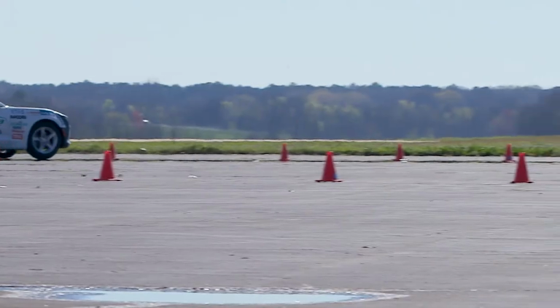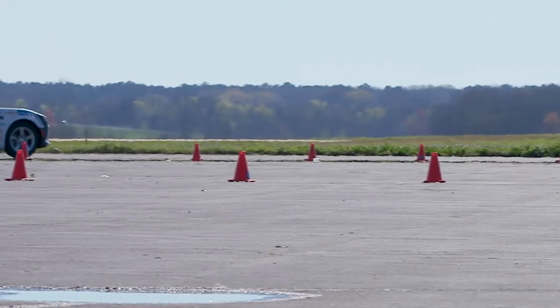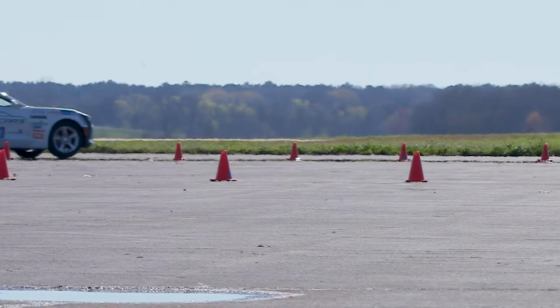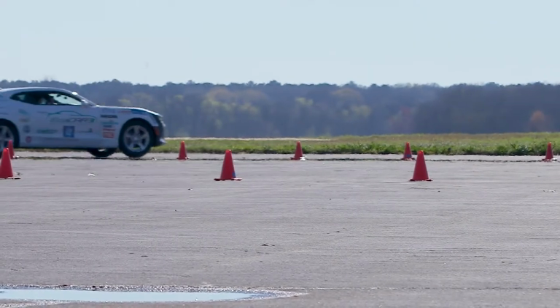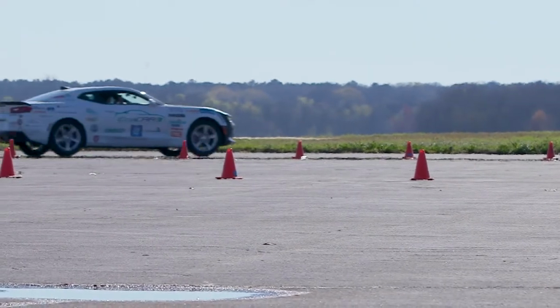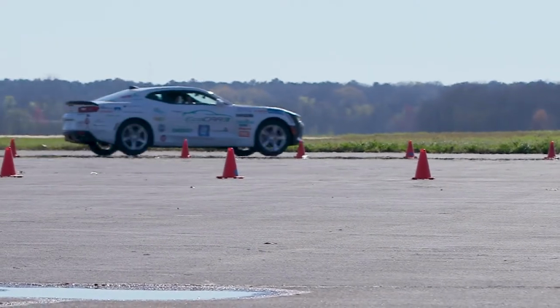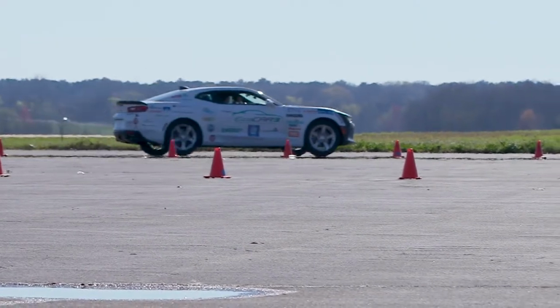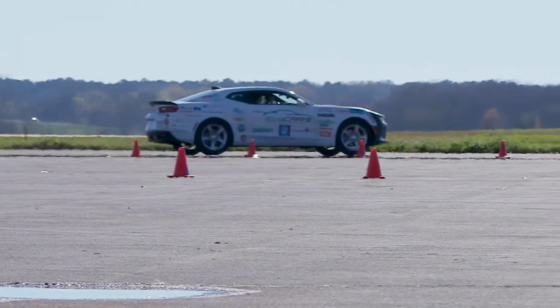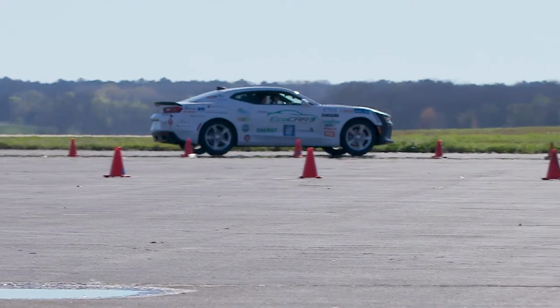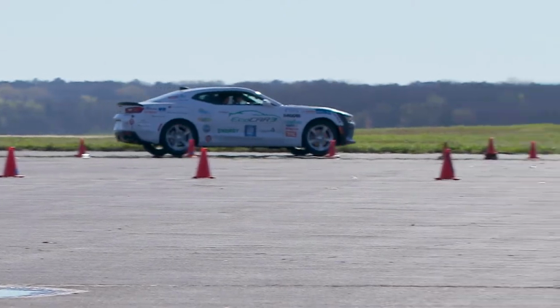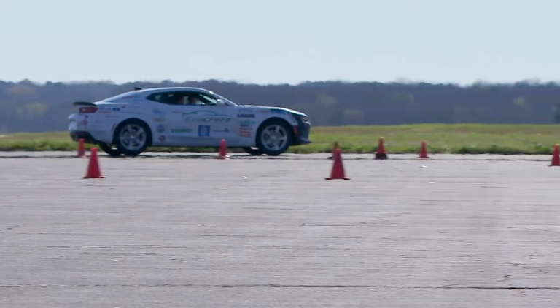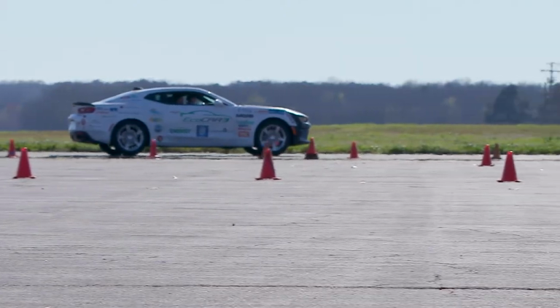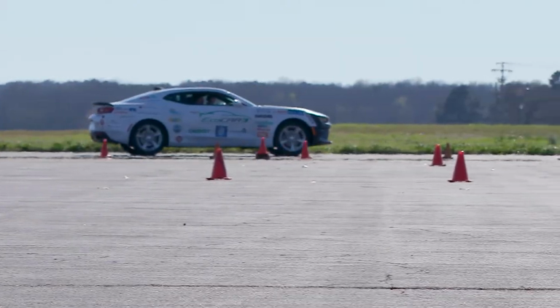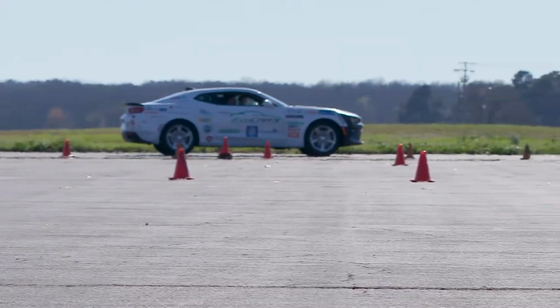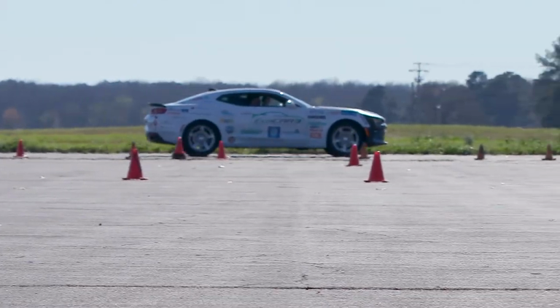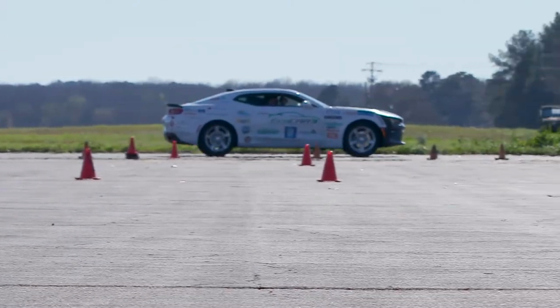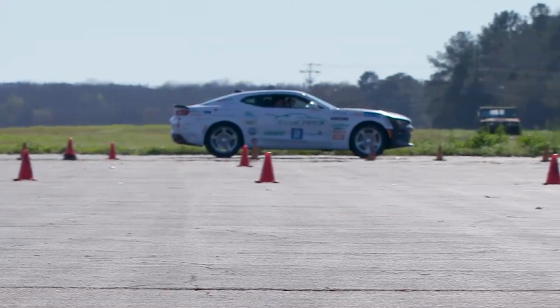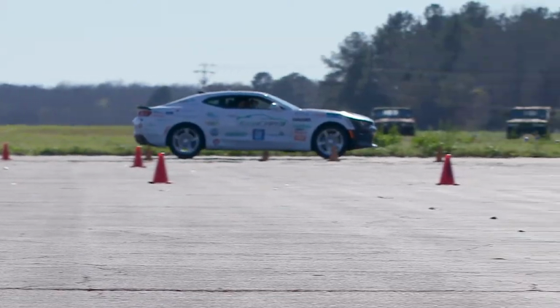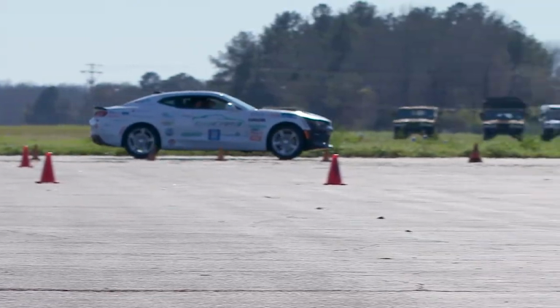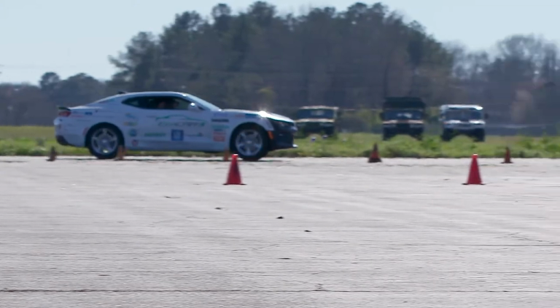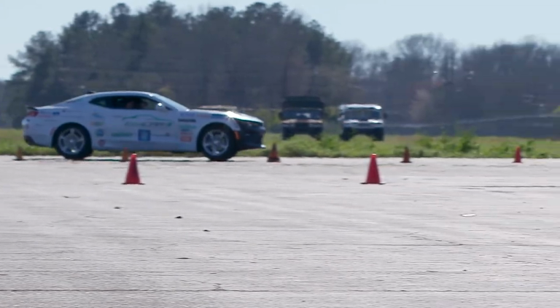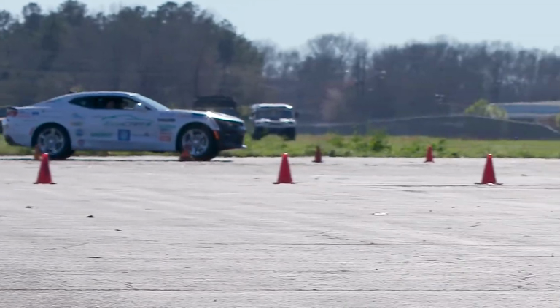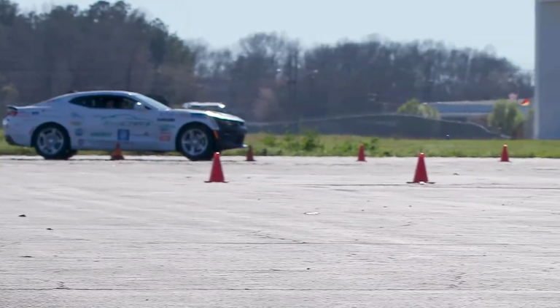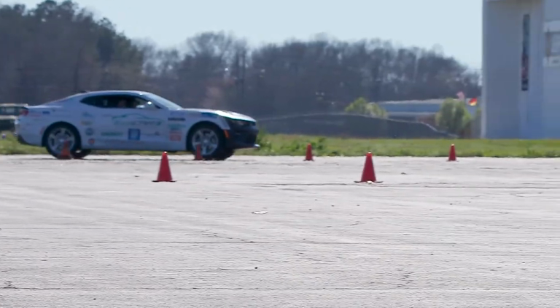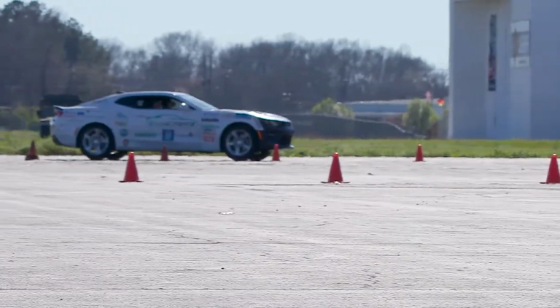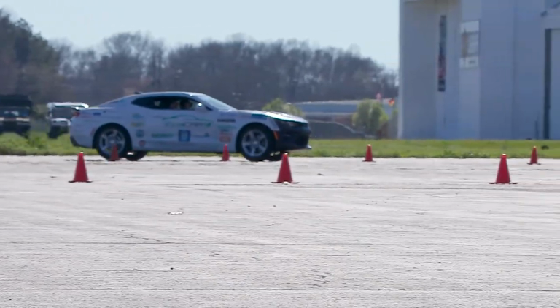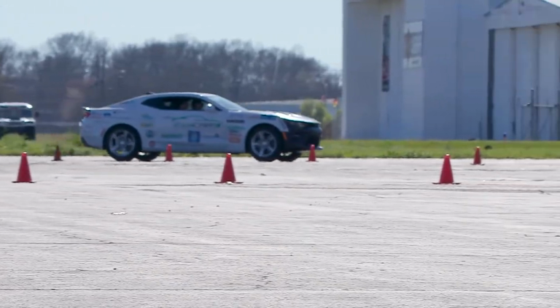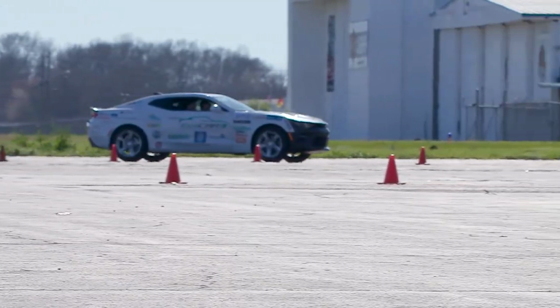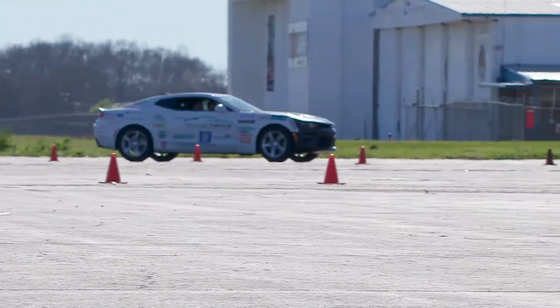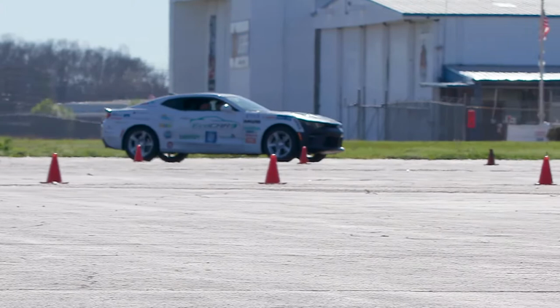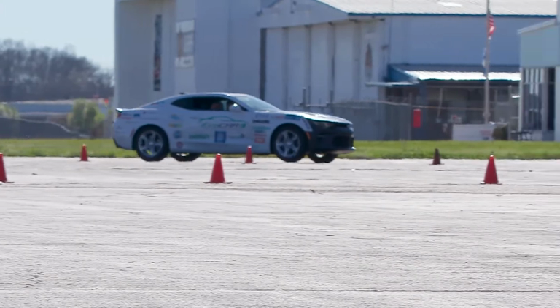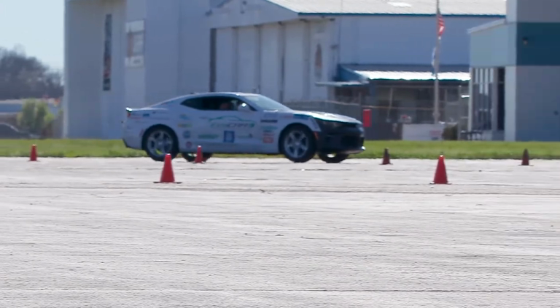The skid pad is more about the handling of the vehicle, seeing if we need to change the suspension a little bit to balance it out. Because we did add quite a bit of weight to the vehicle, figuring out how that weight needs to be redistributed or counteracted with the suspension is key in the skid pad event.